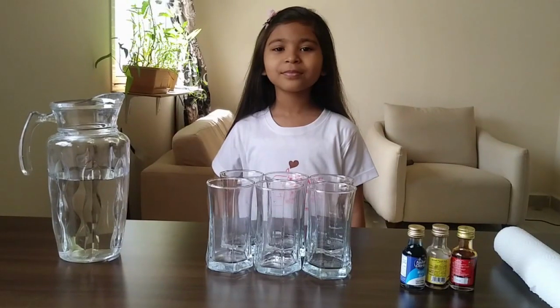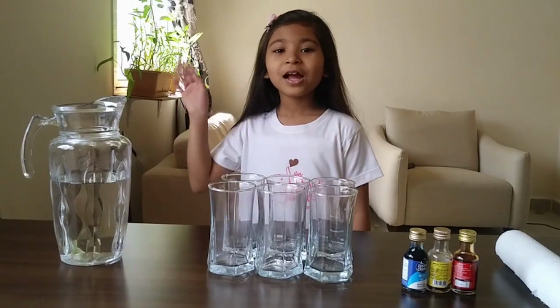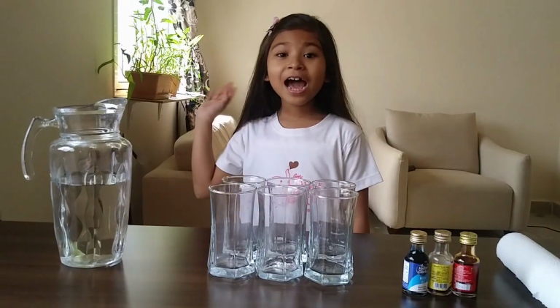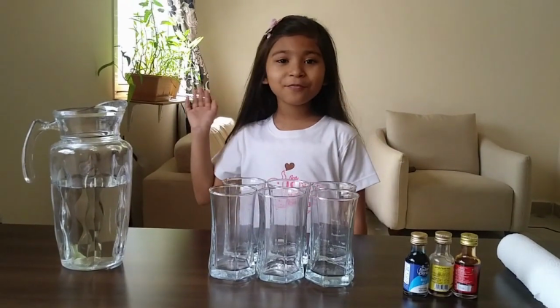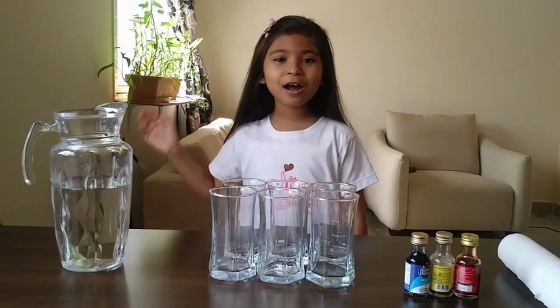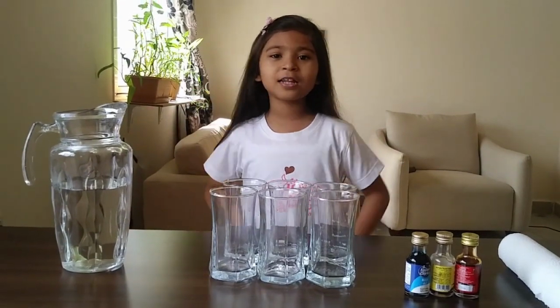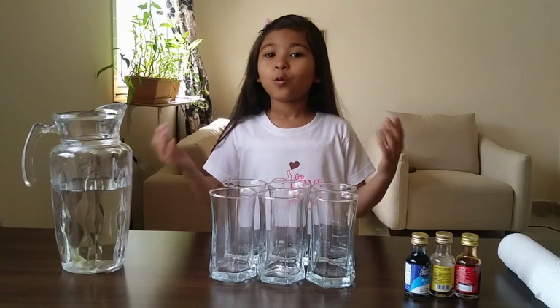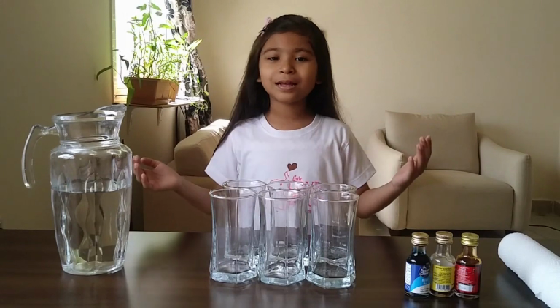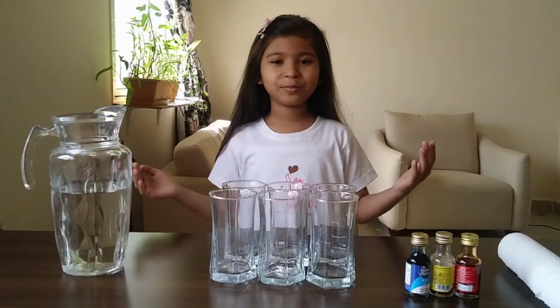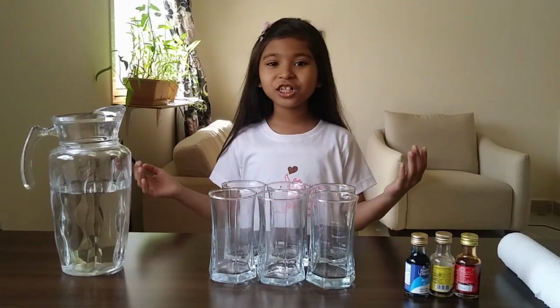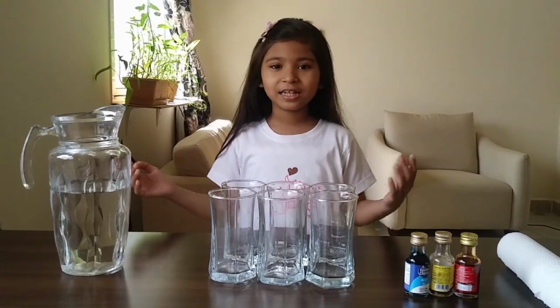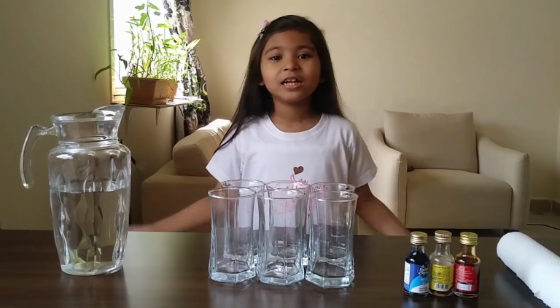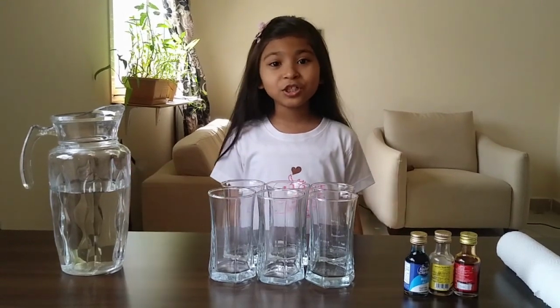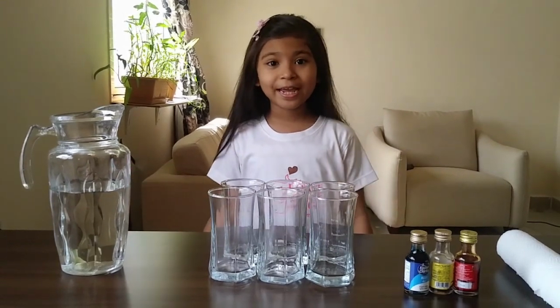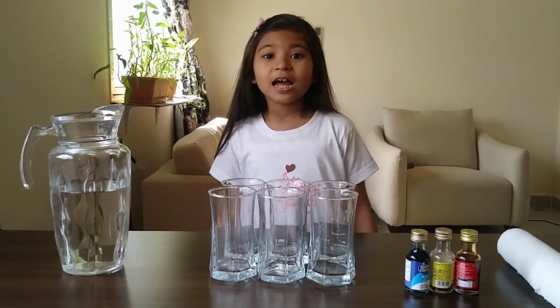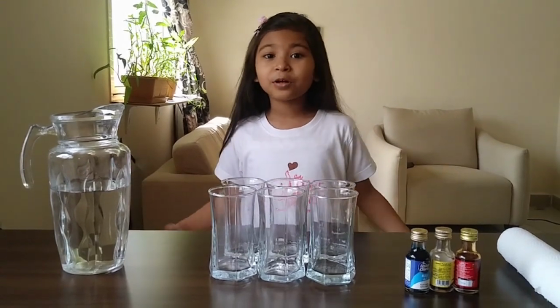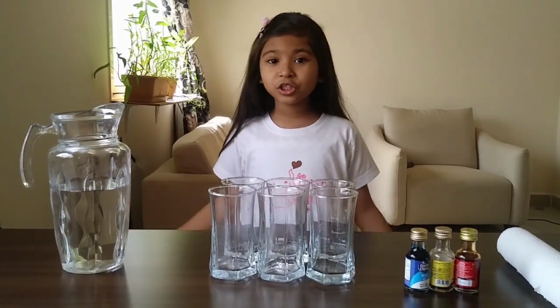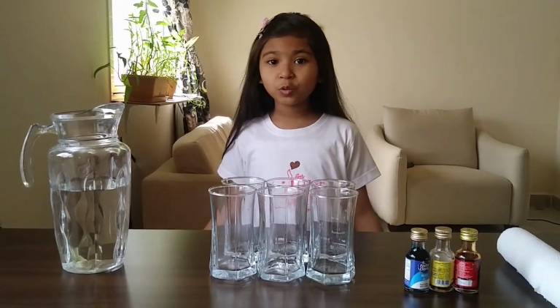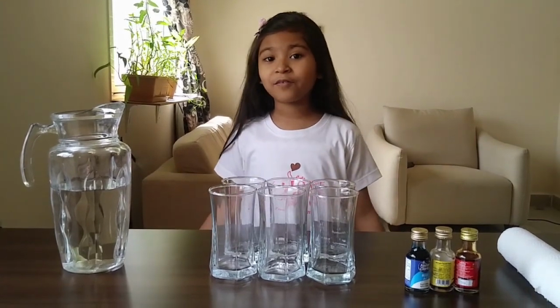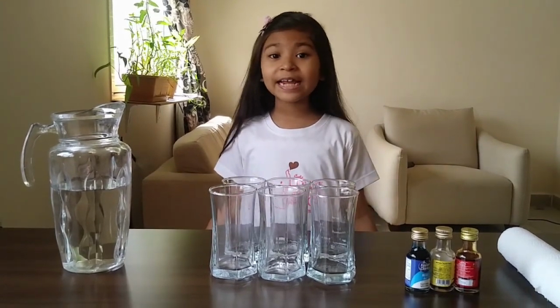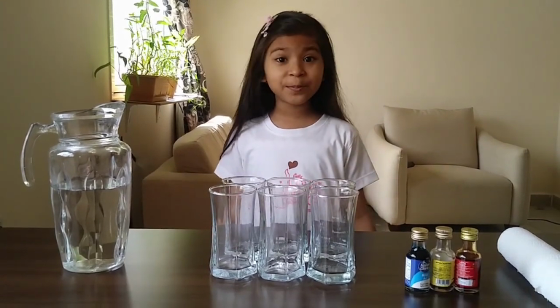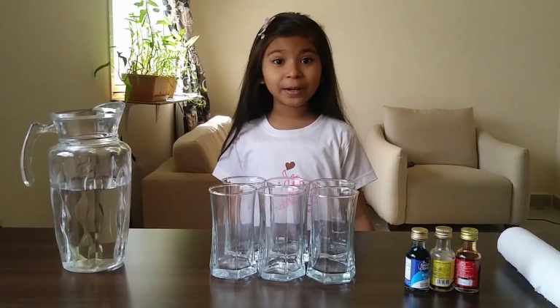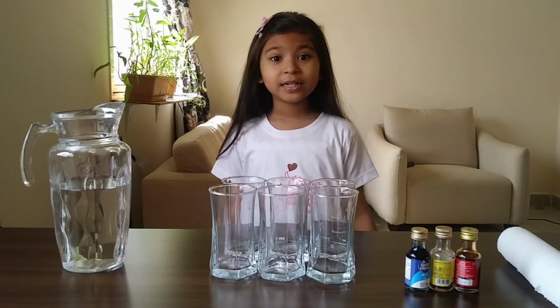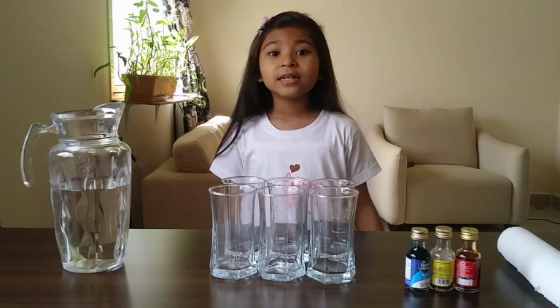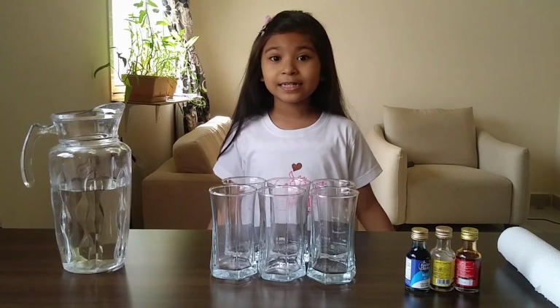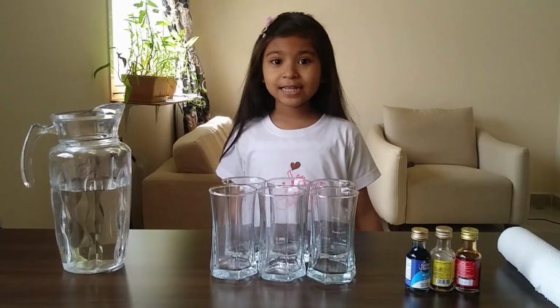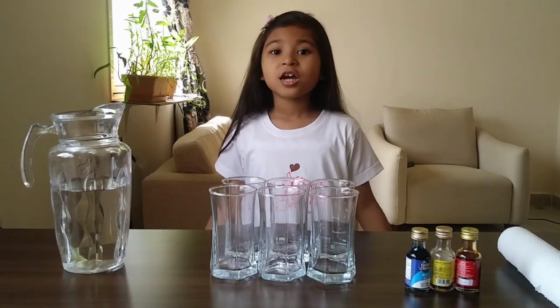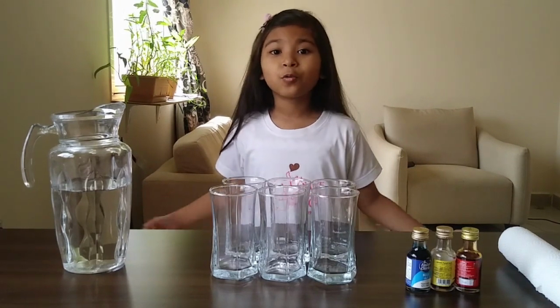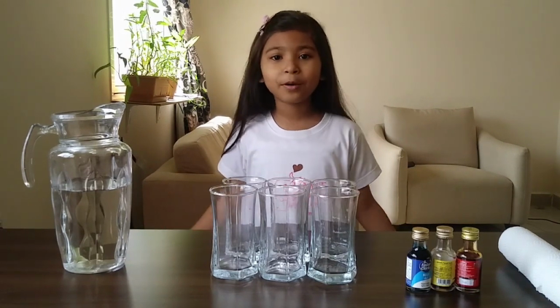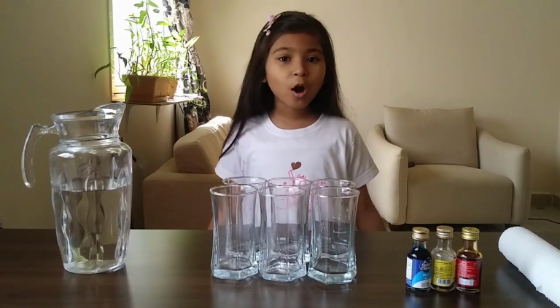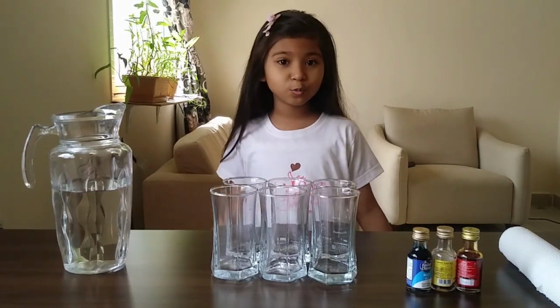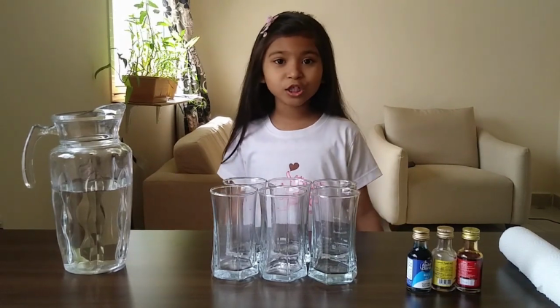Hi everyone. Welcome to my channel. Today I am going to do a fun experiment — rainbow walking water.